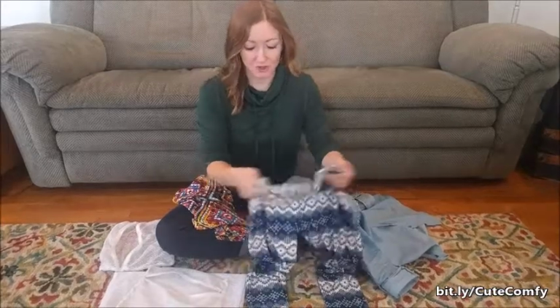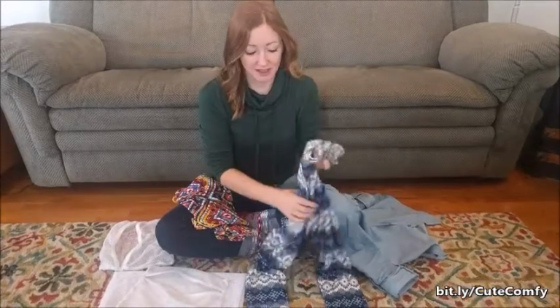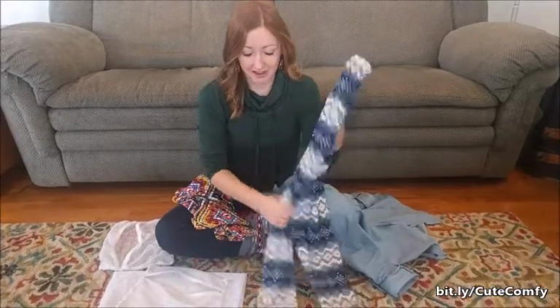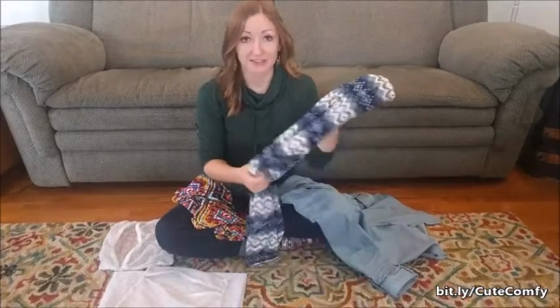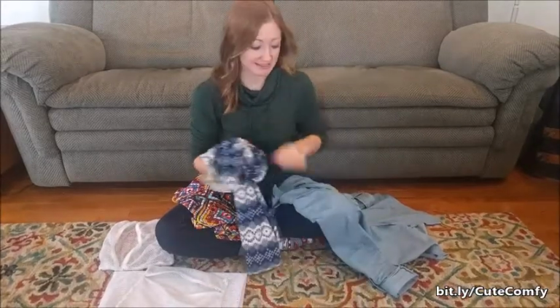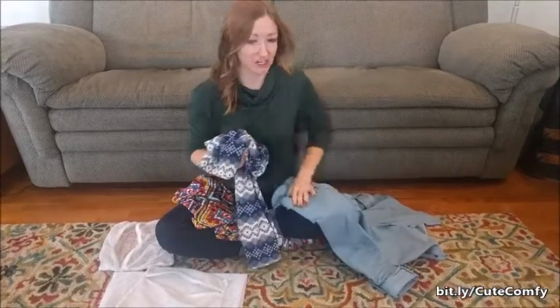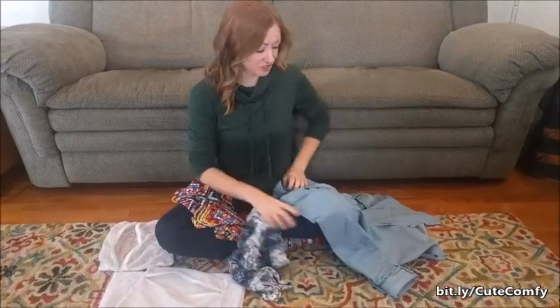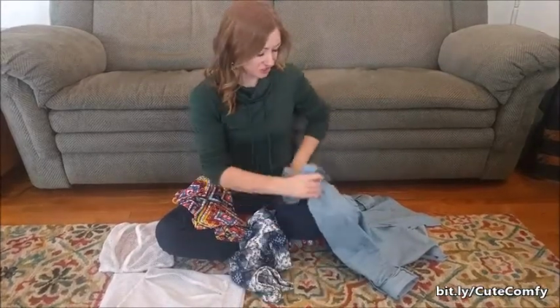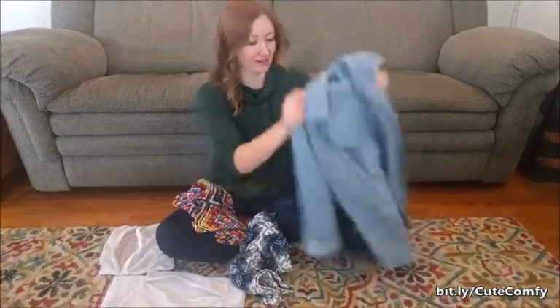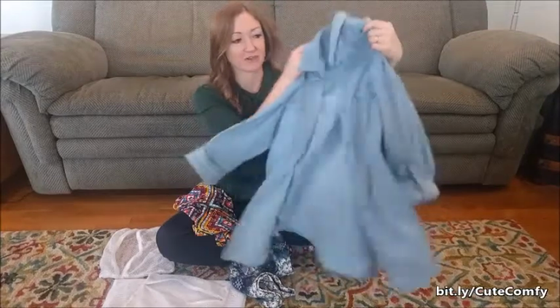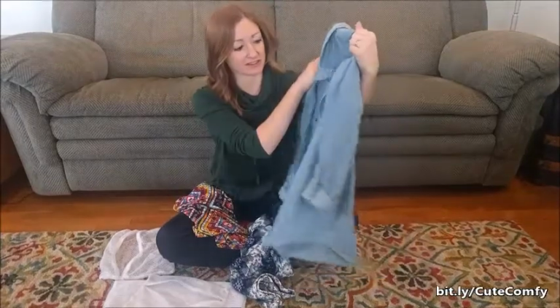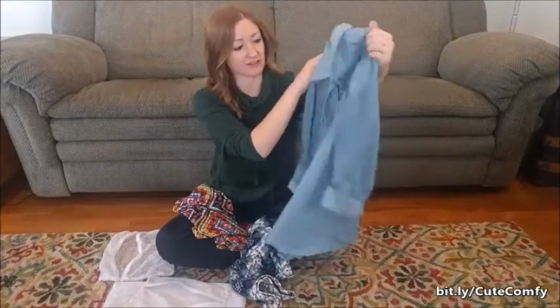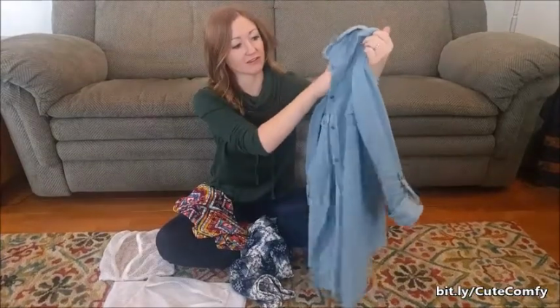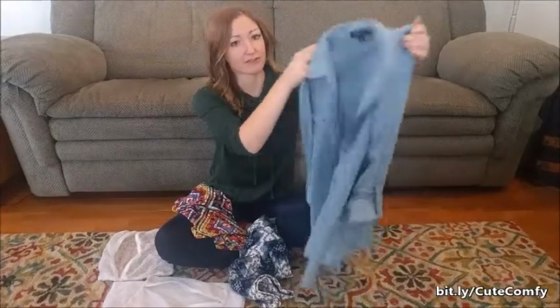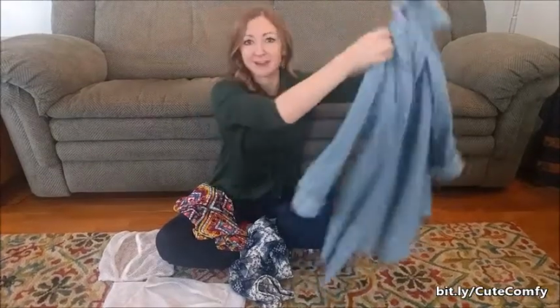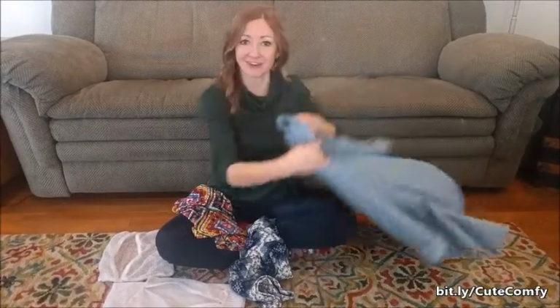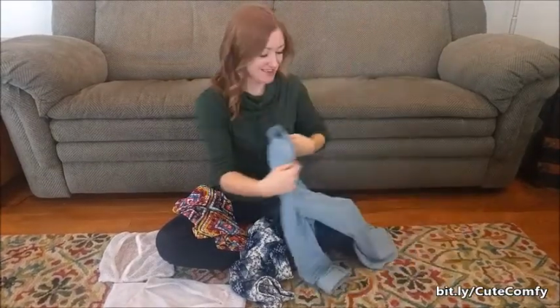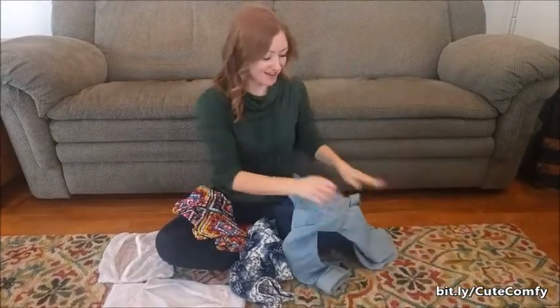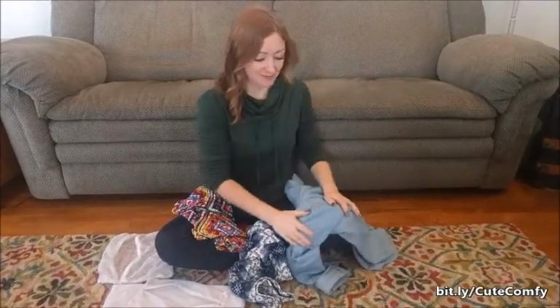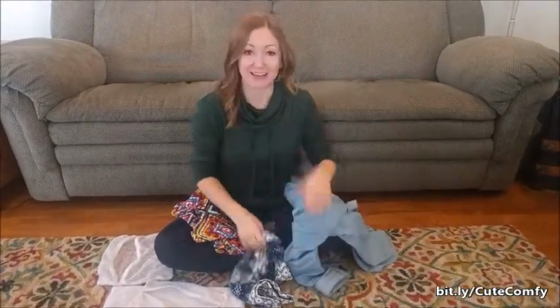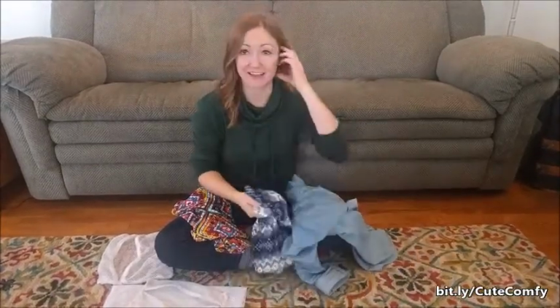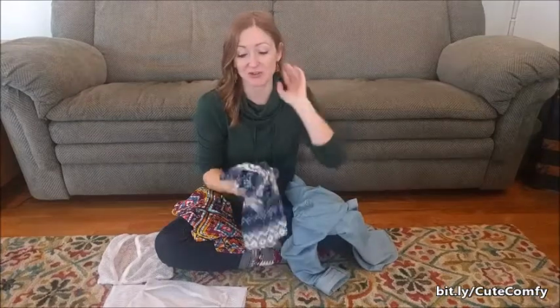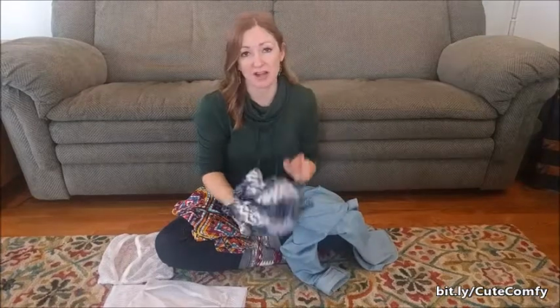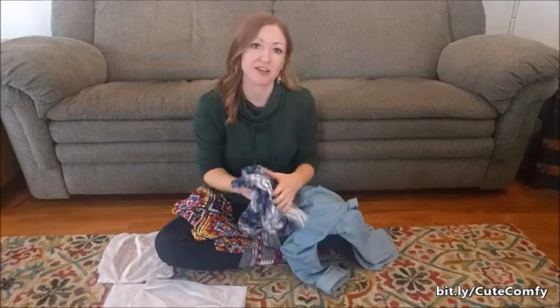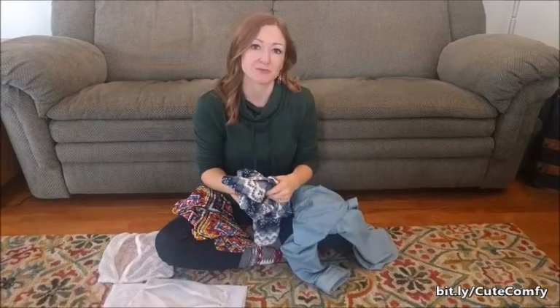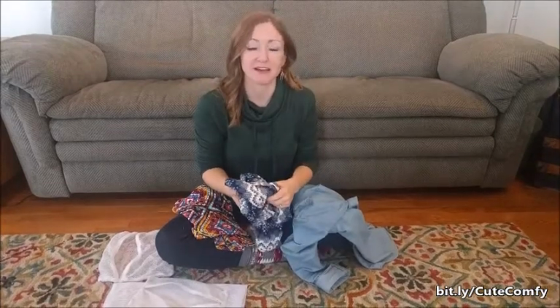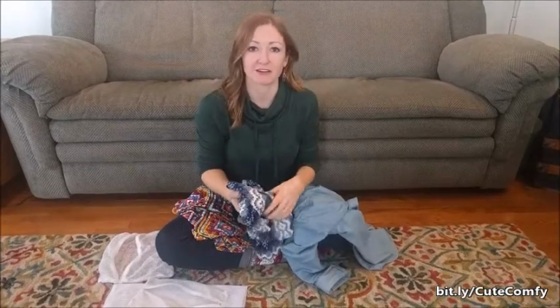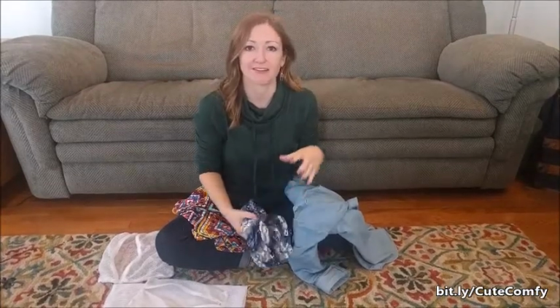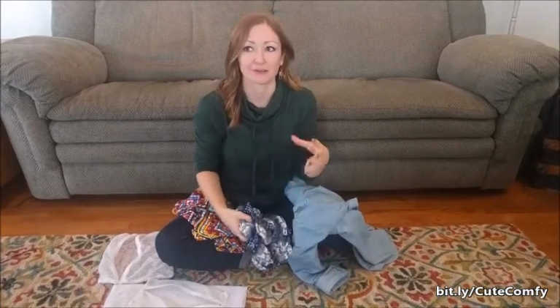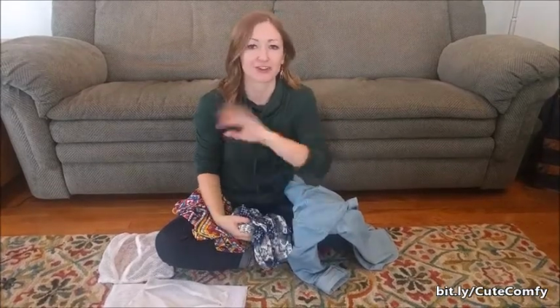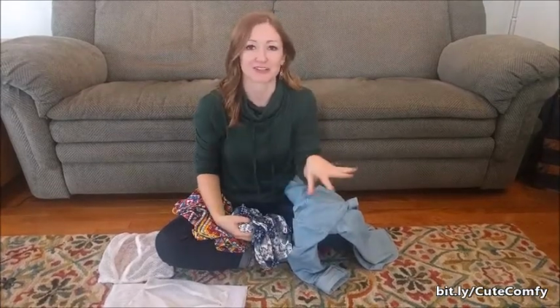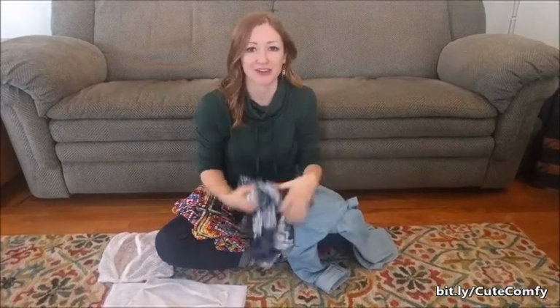I've got a couple pairs of leggings and the chambray jean shirt here. I wear these things all the freaking time because they're awesome. But when you go to wash them, just be a little bit careful. Don't just throw them in with the rest of the laundry.